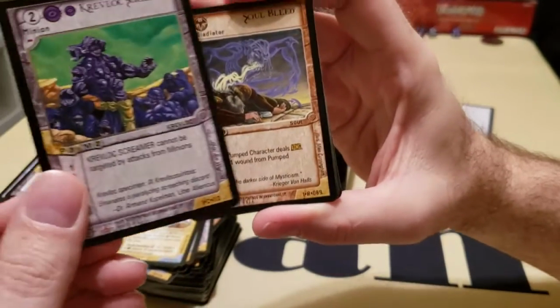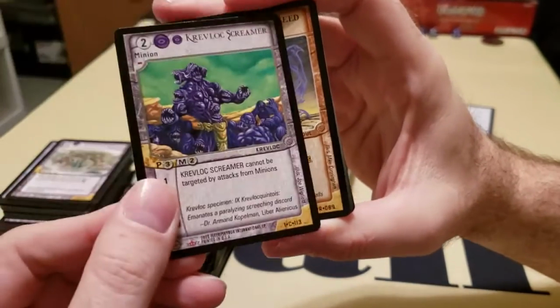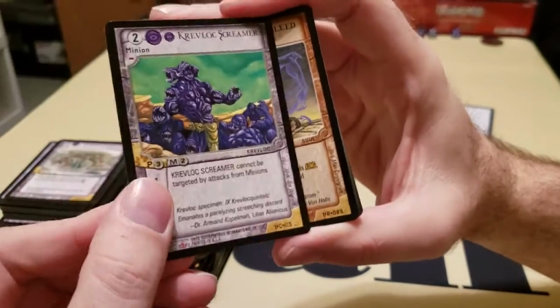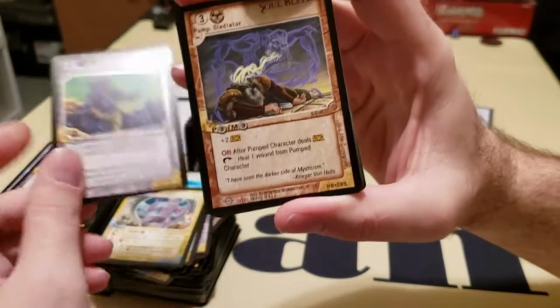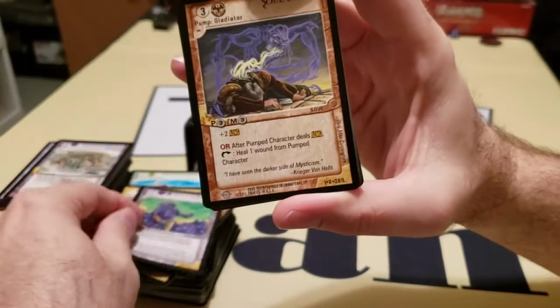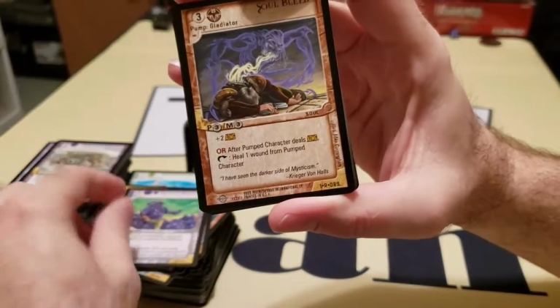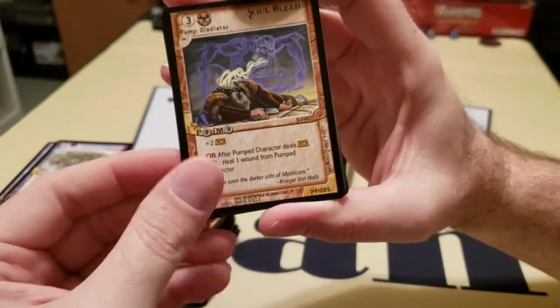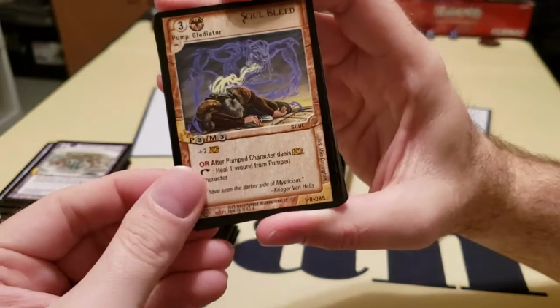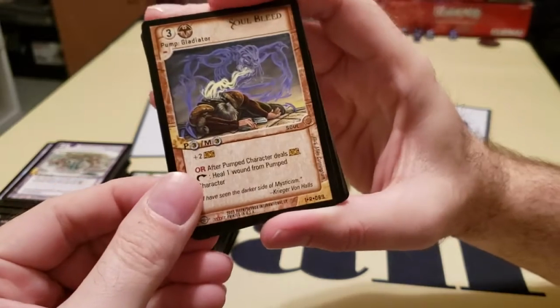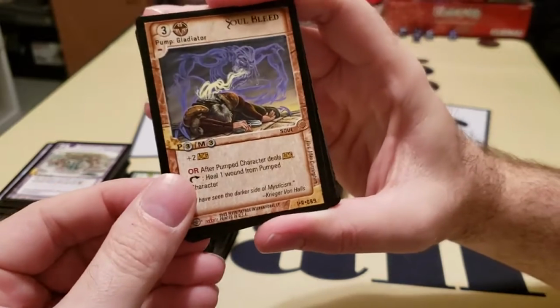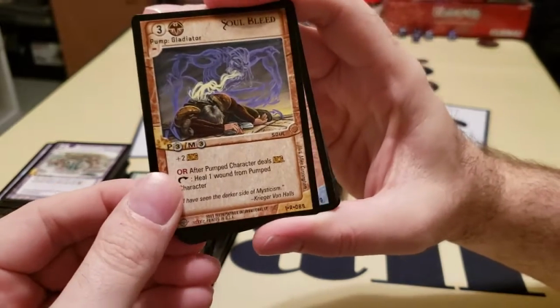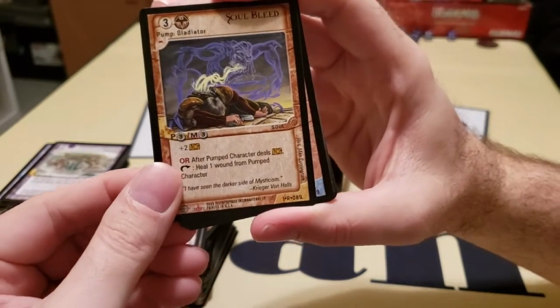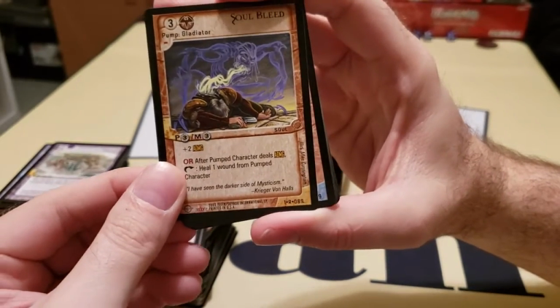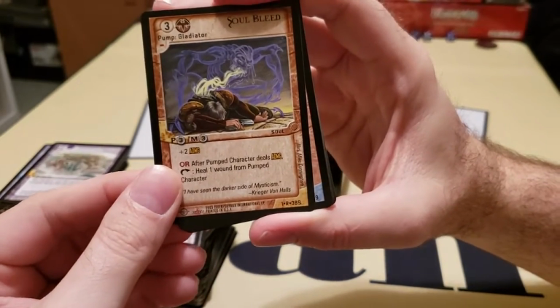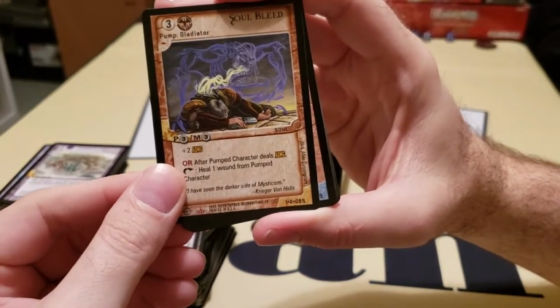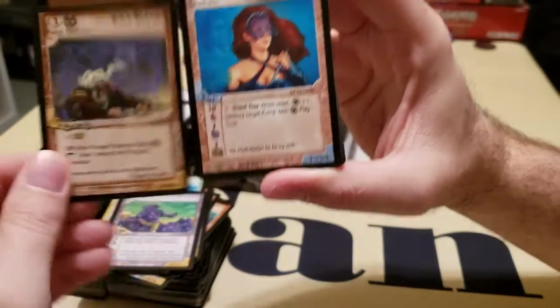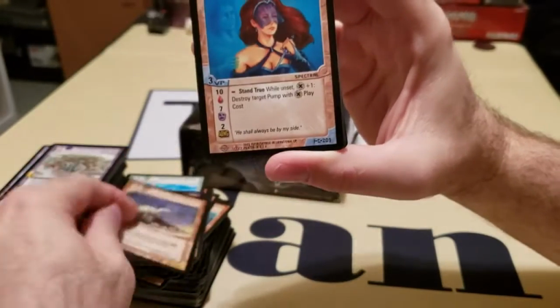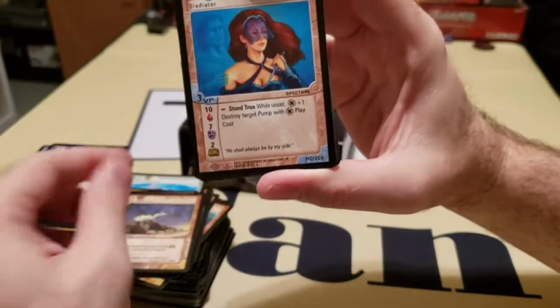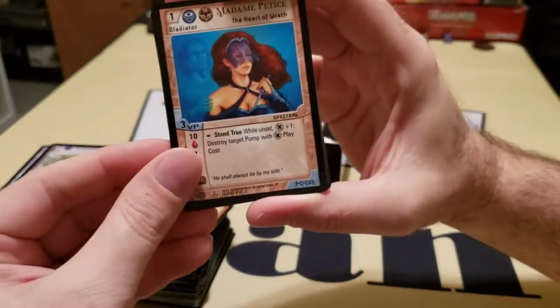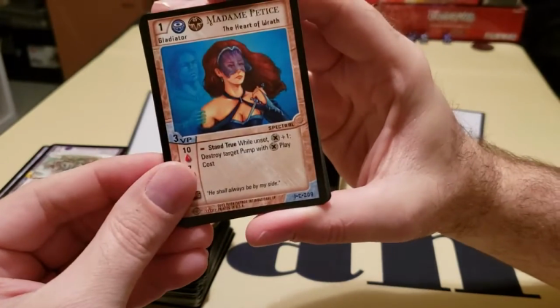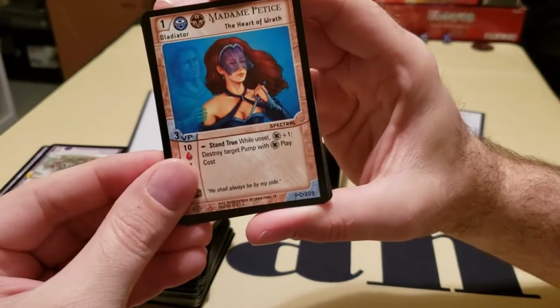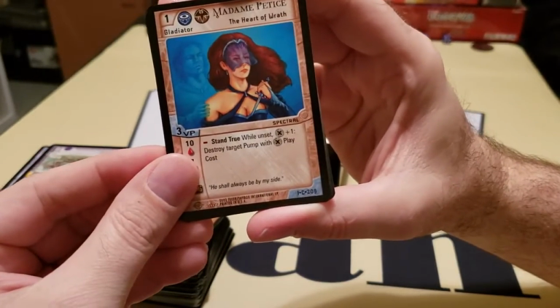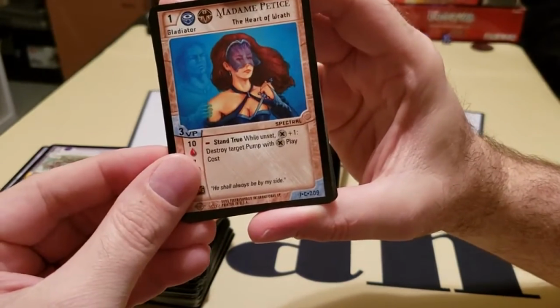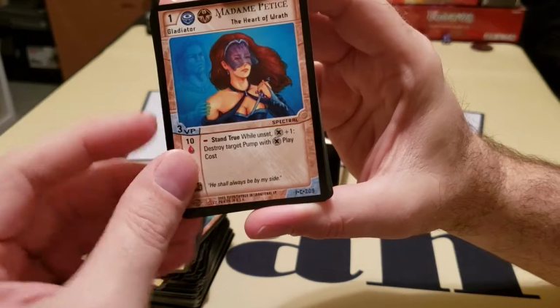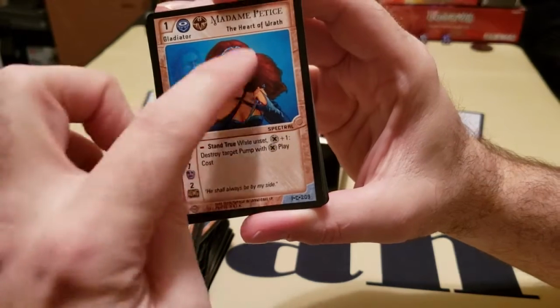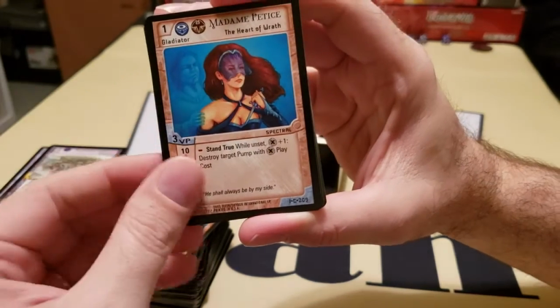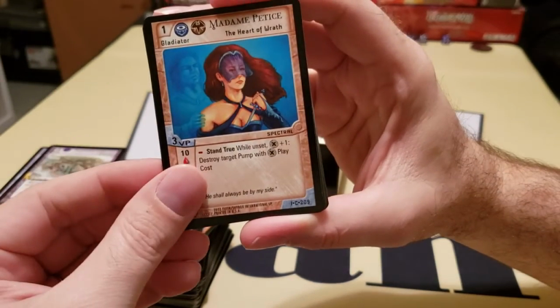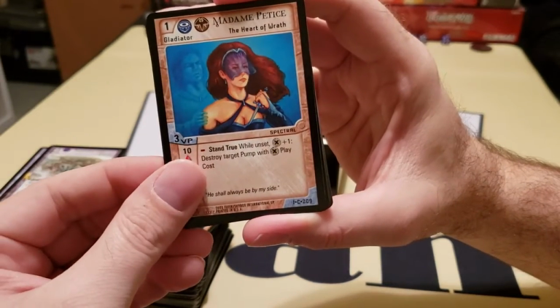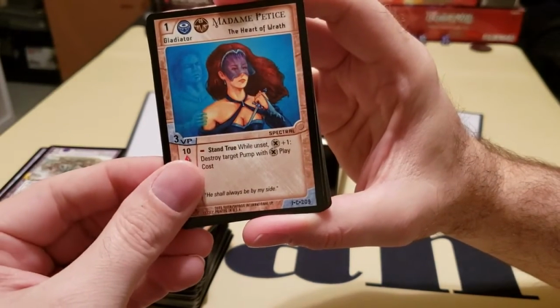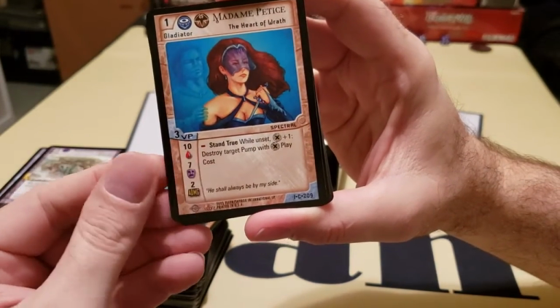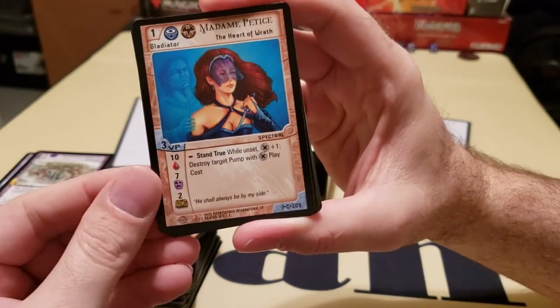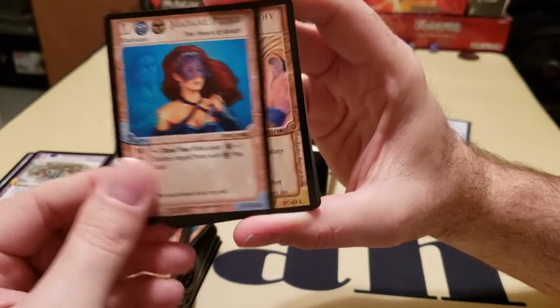Some of the rare cards have foiling on them — or commons do. And then the rare doesn't. Soul Bleed. Madame Patisse — this is a different Madame Patisse.